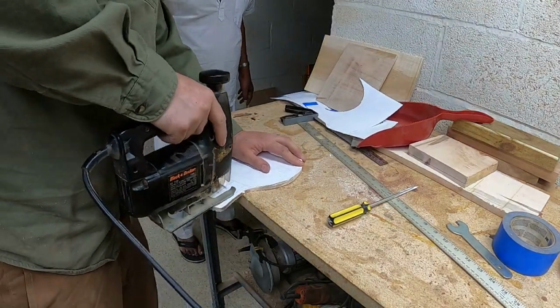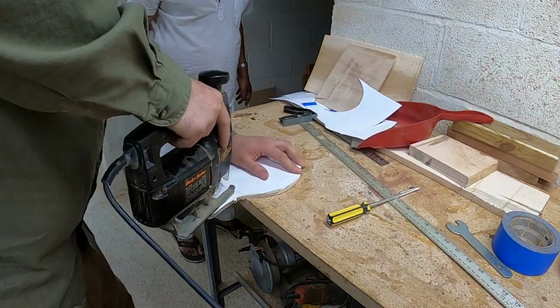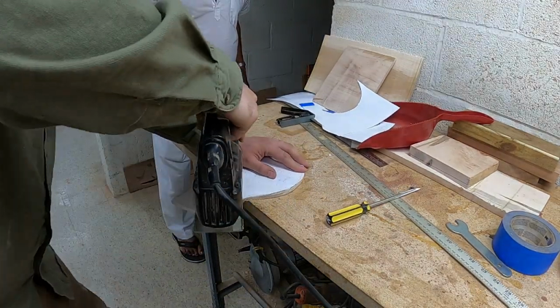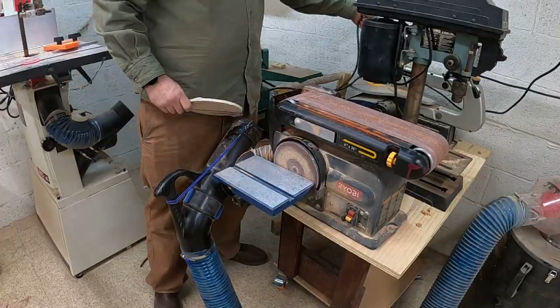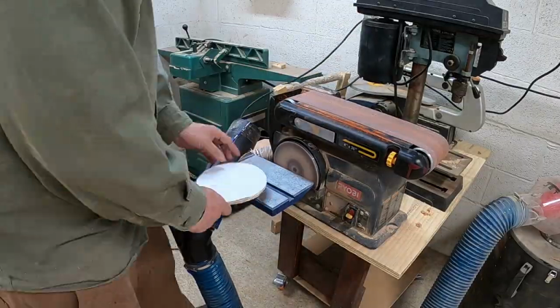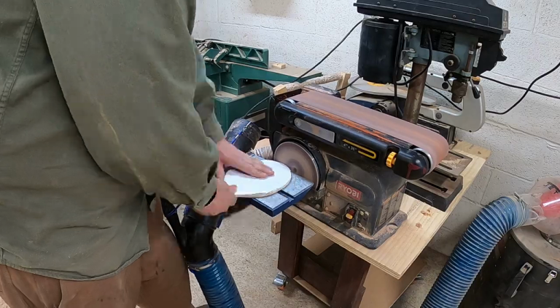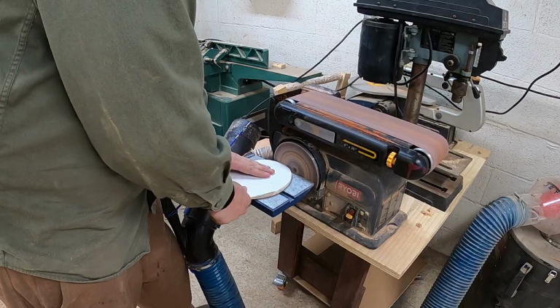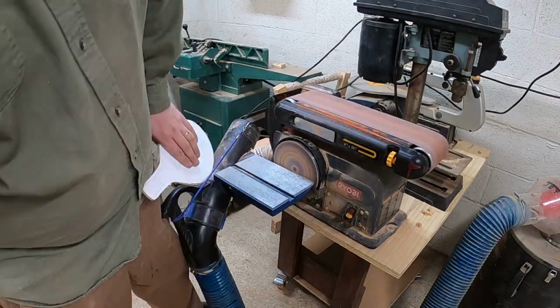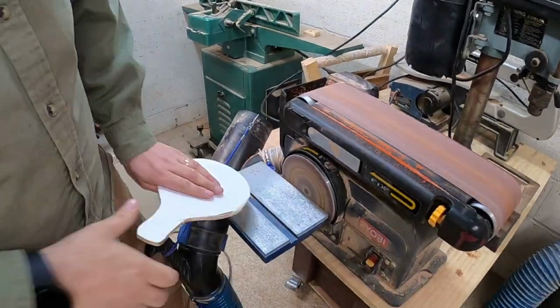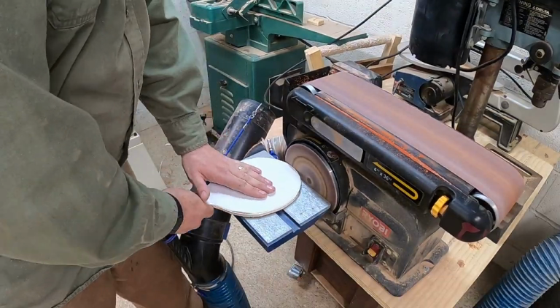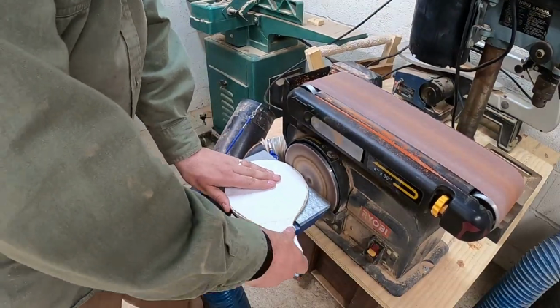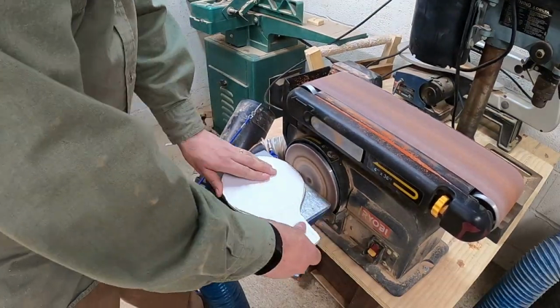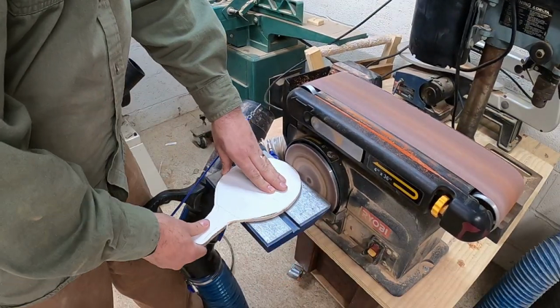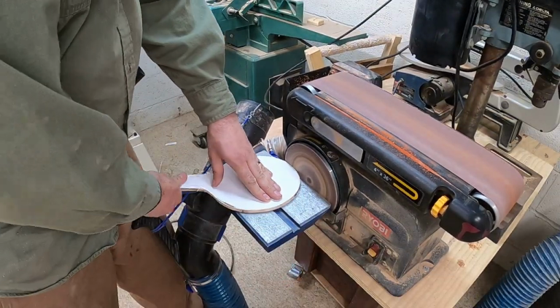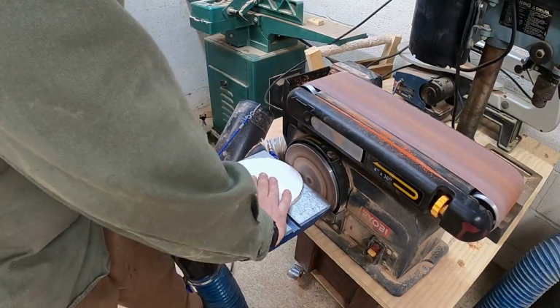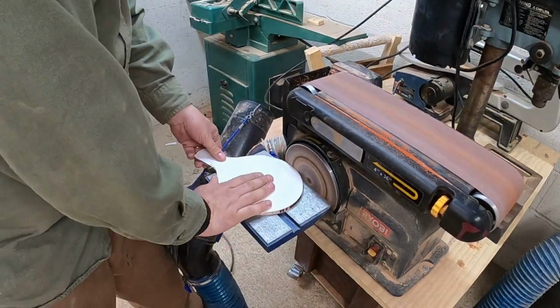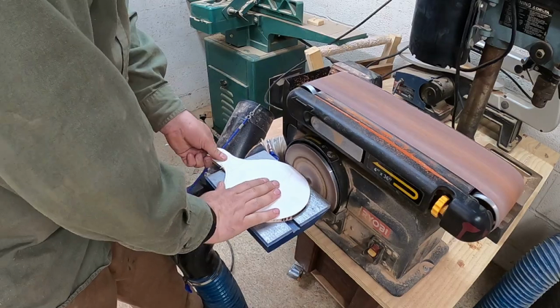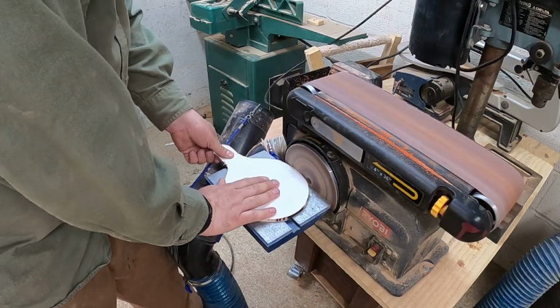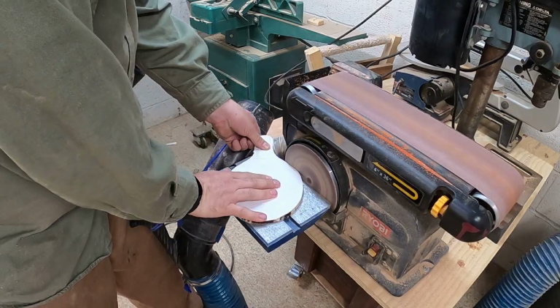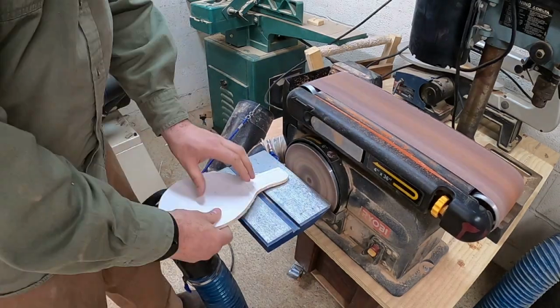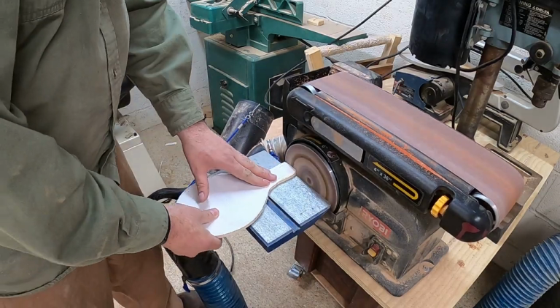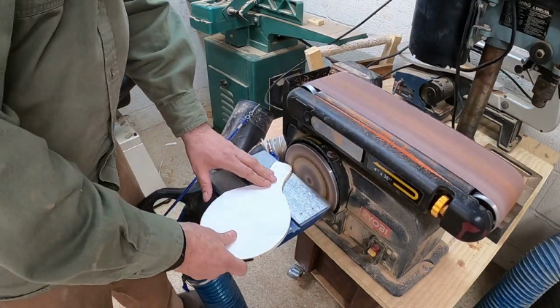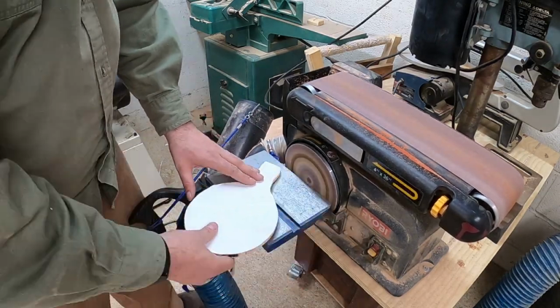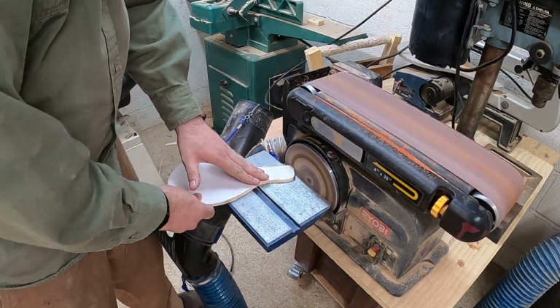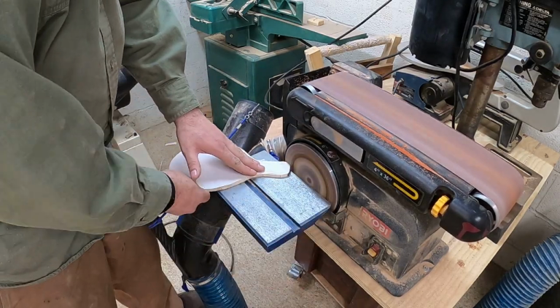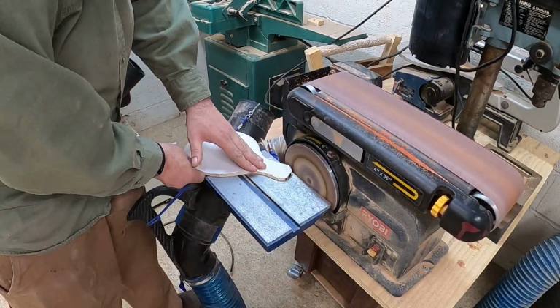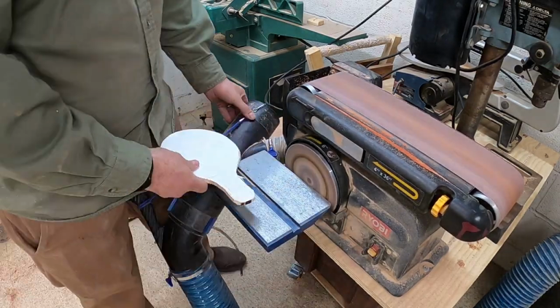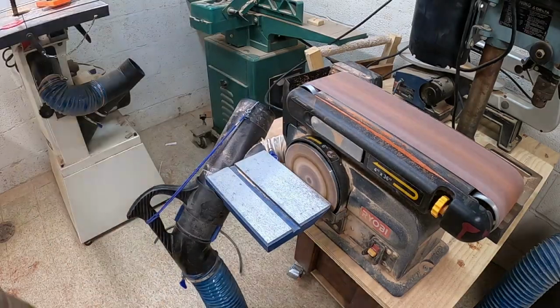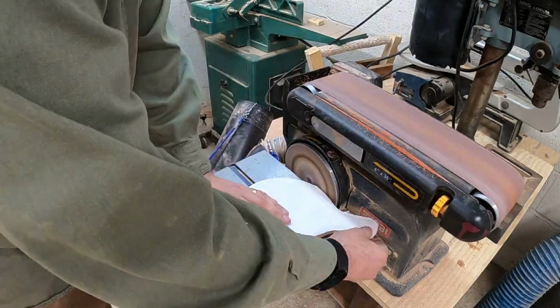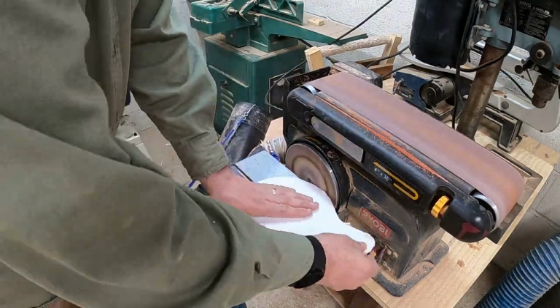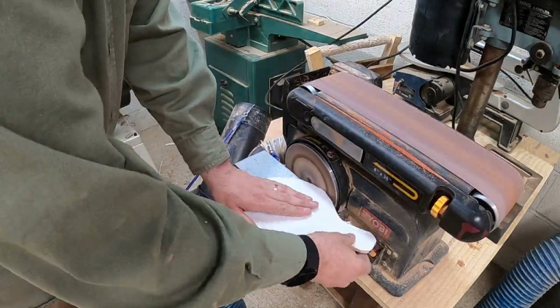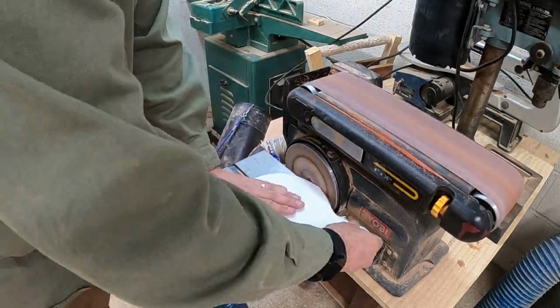After we get it cut out, we go ahead and take it to the sander and sand around all of the edges, making sure to get any areas that might have been burnt. I continue to sand it up until the line on the template.